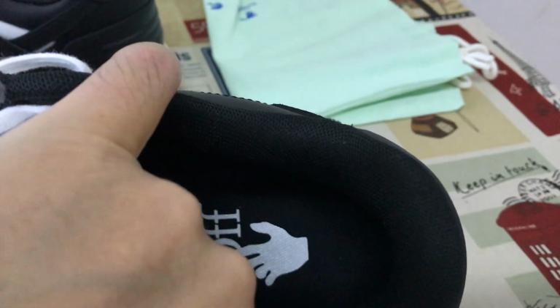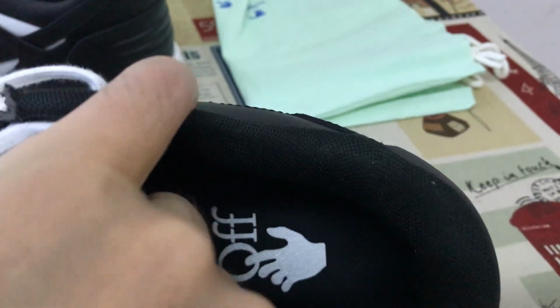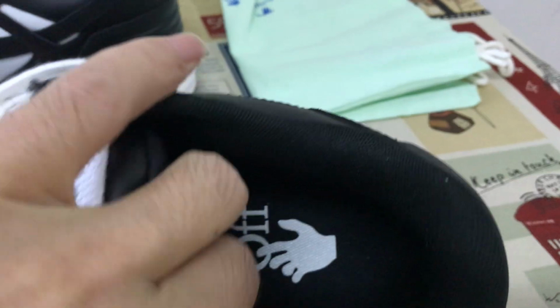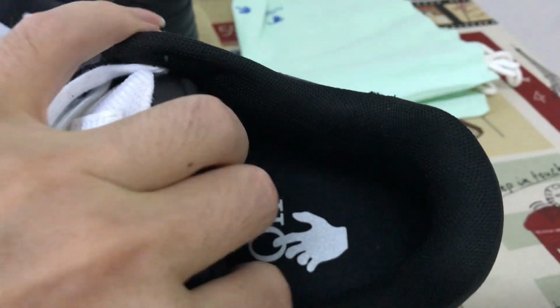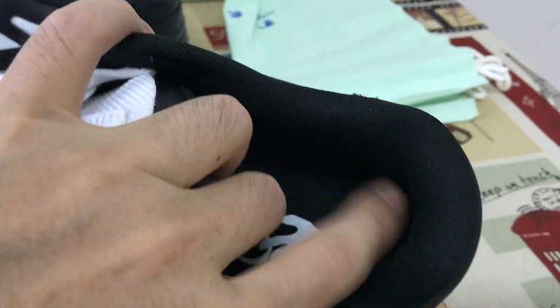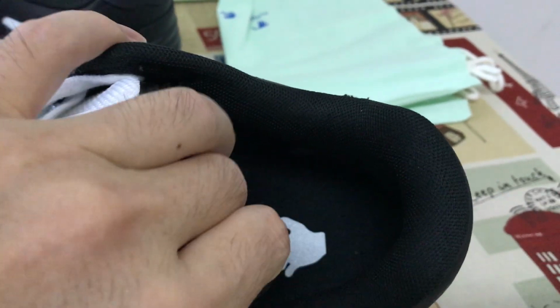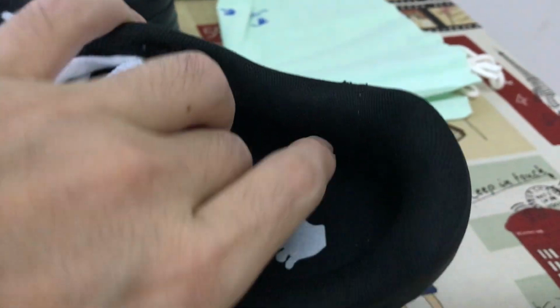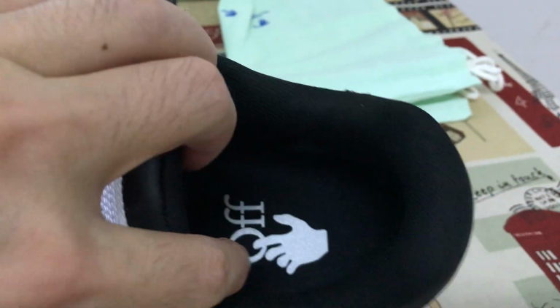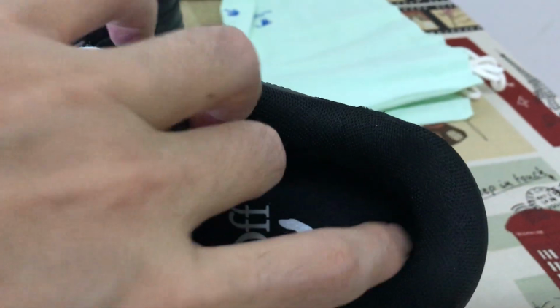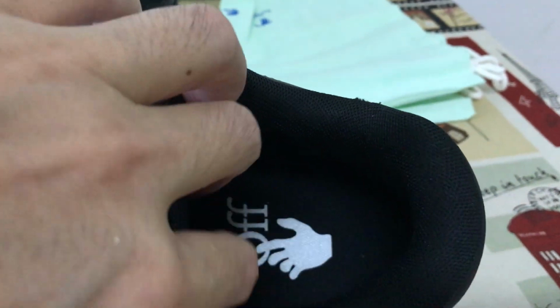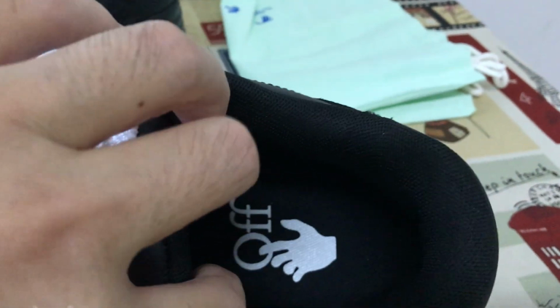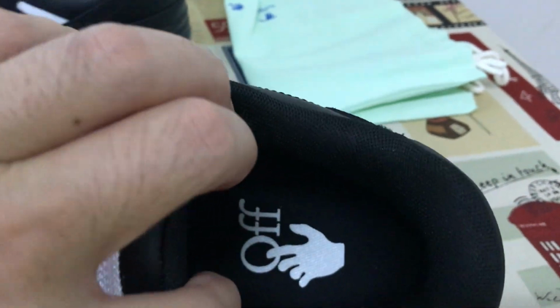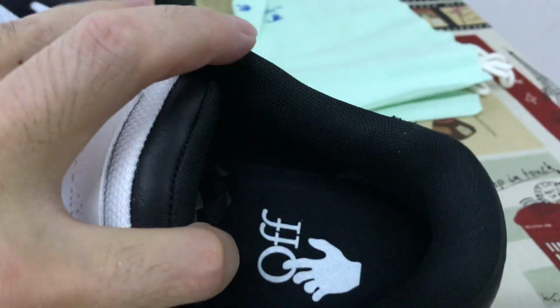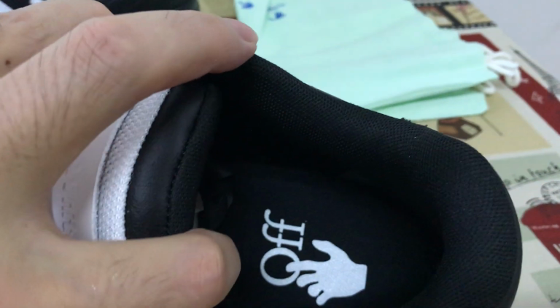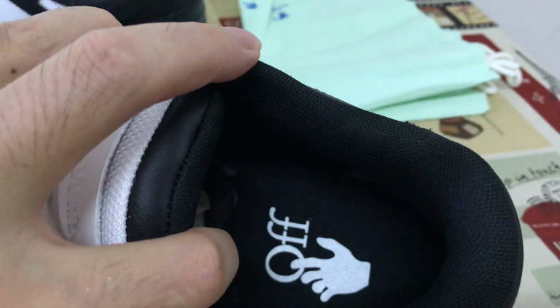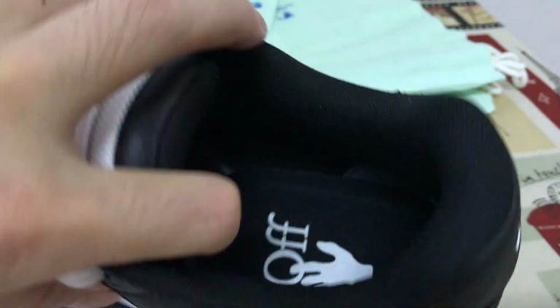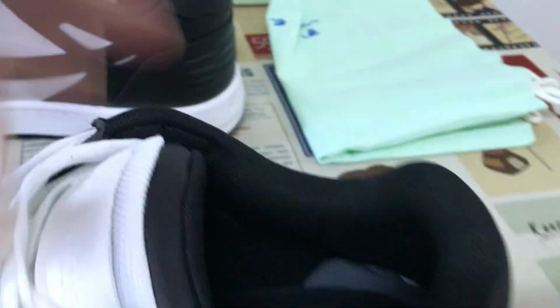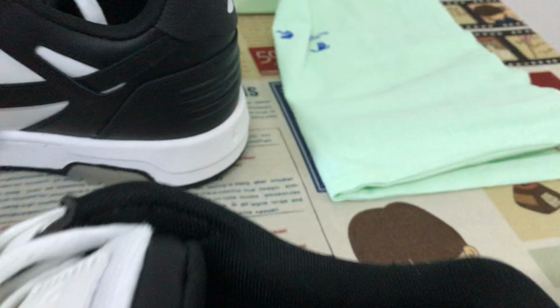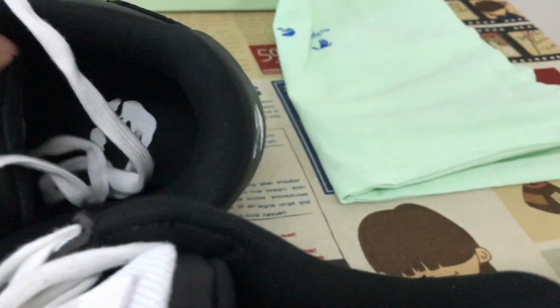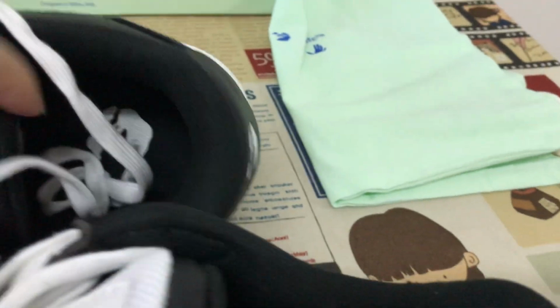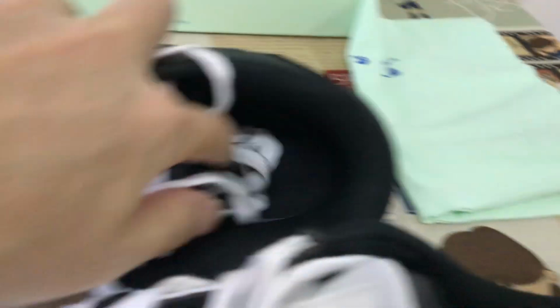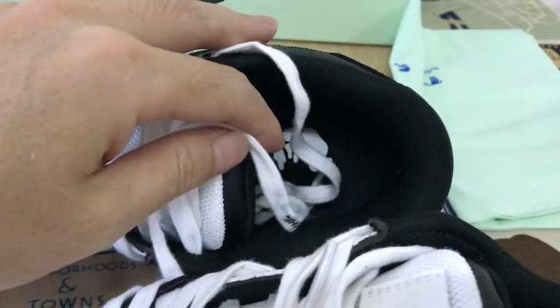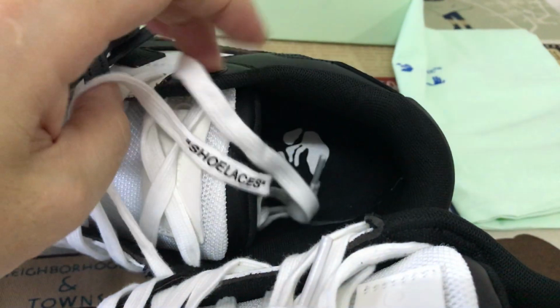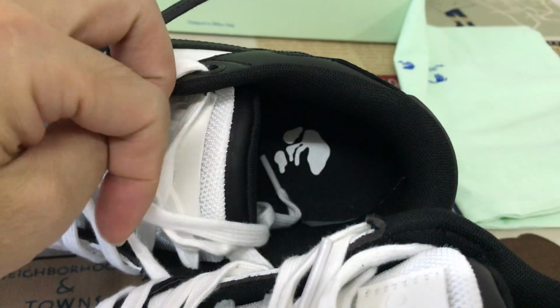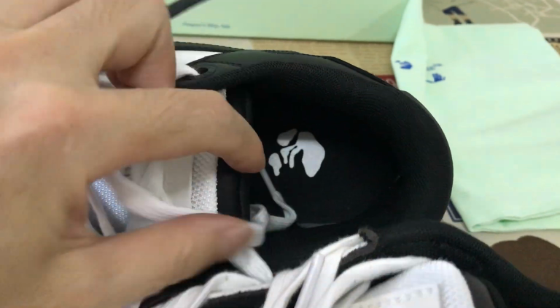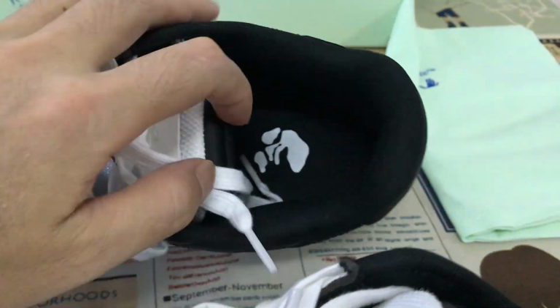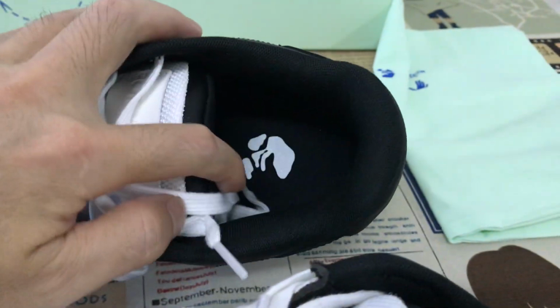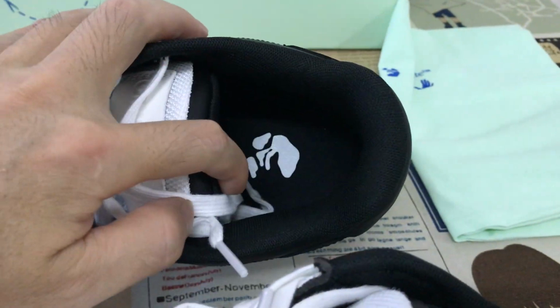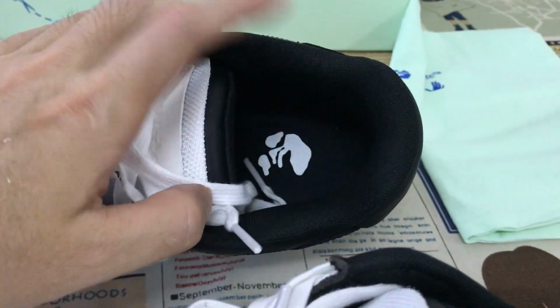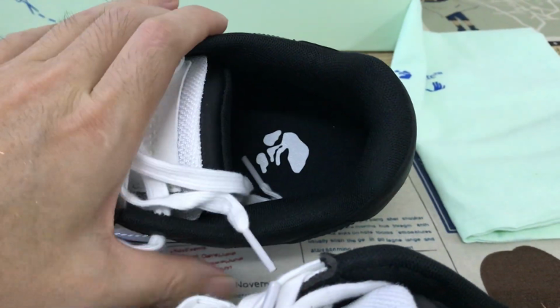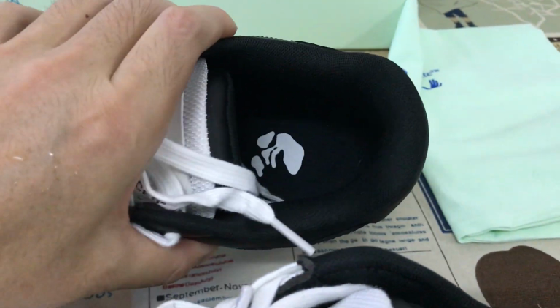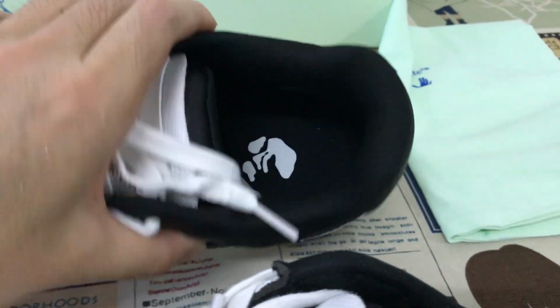Here's the black color inner sole with the white logo — the inner sole logo.